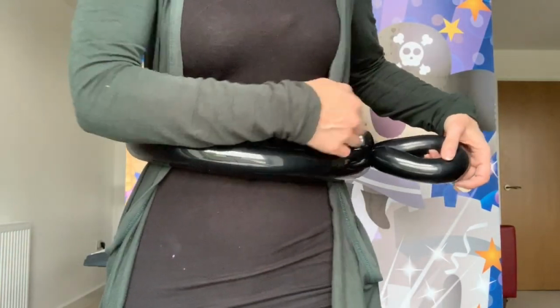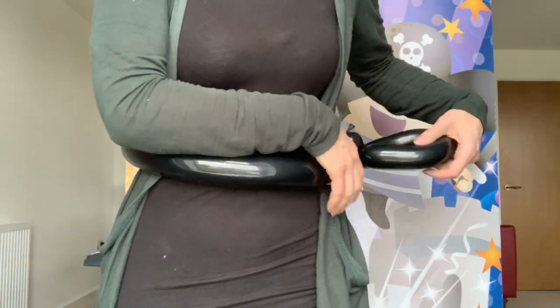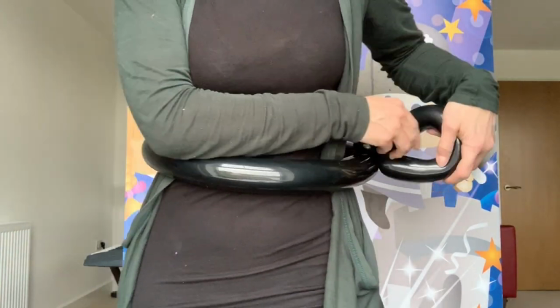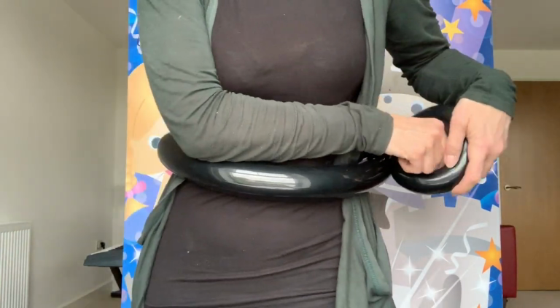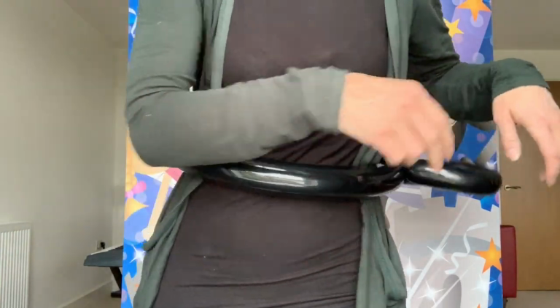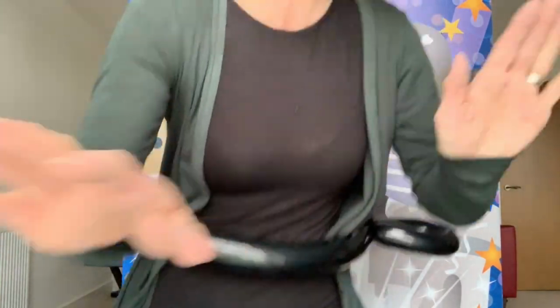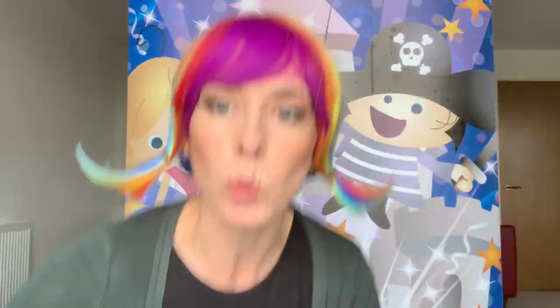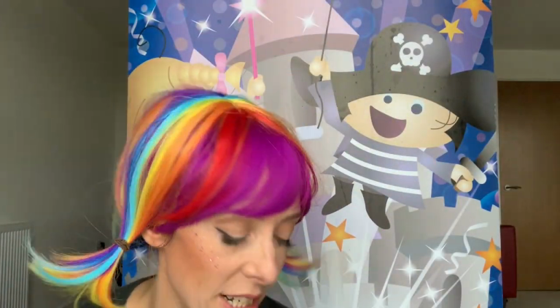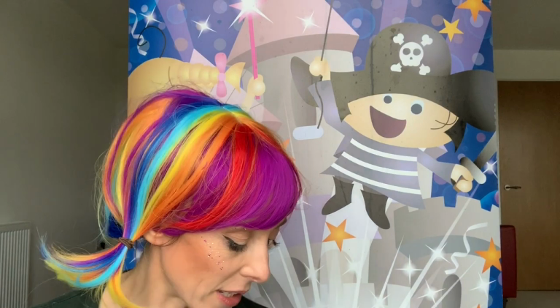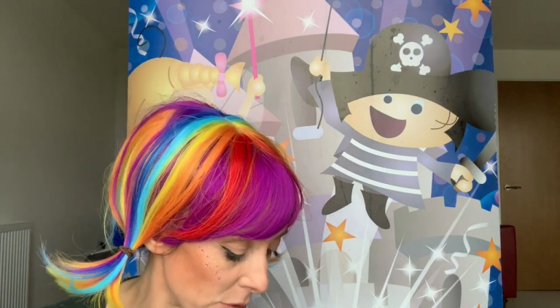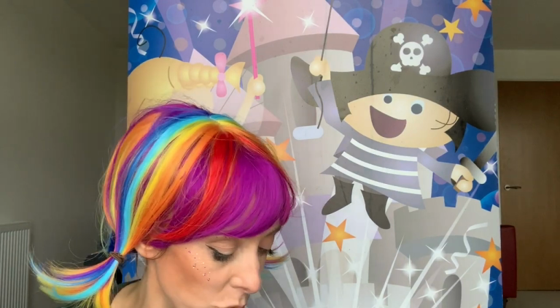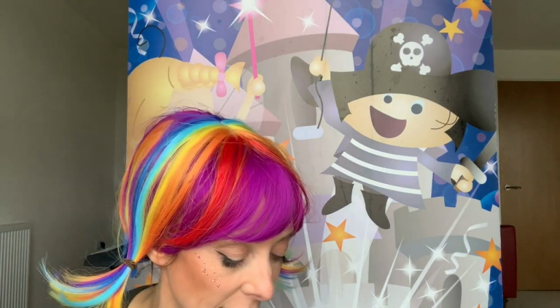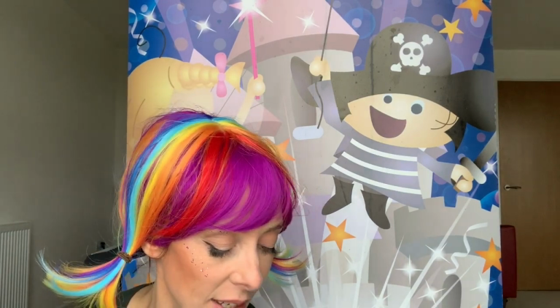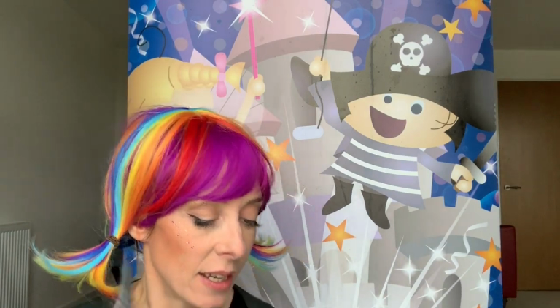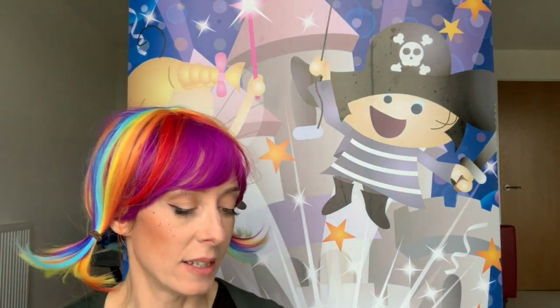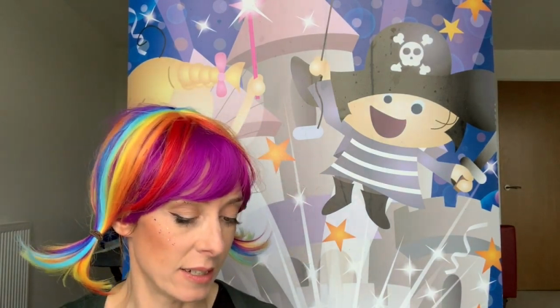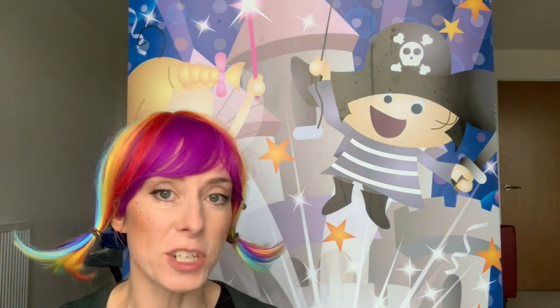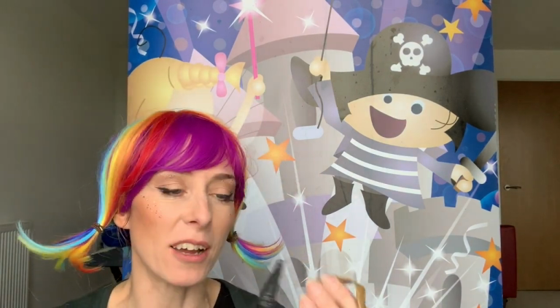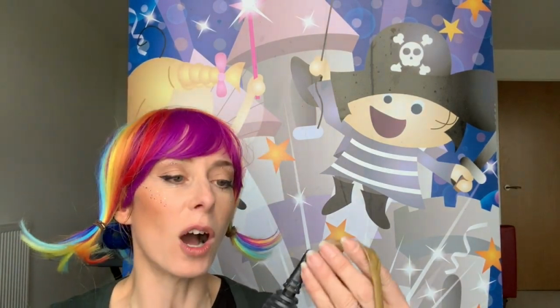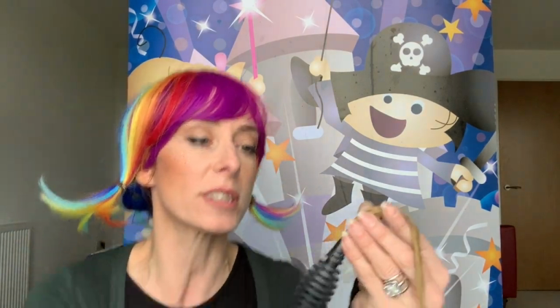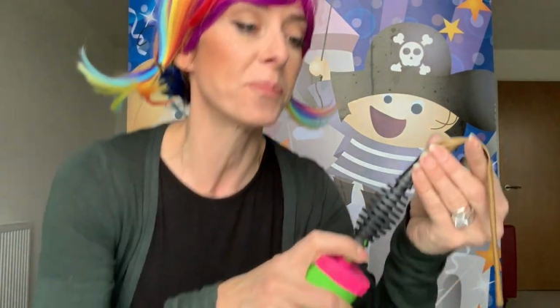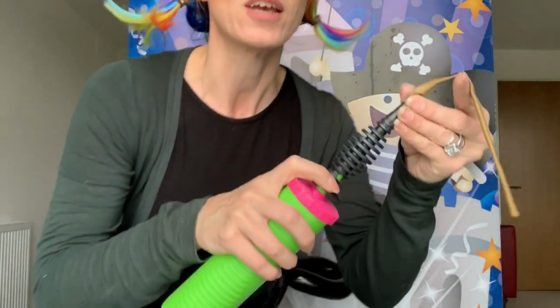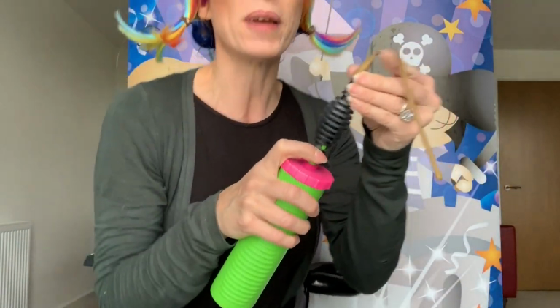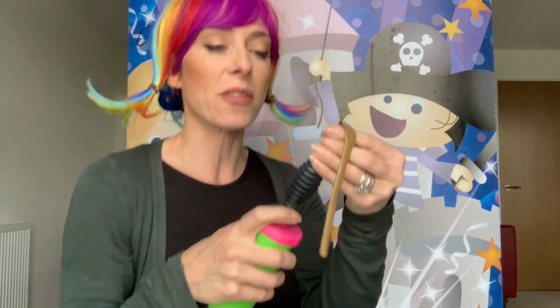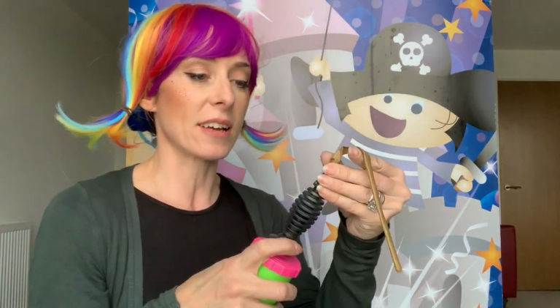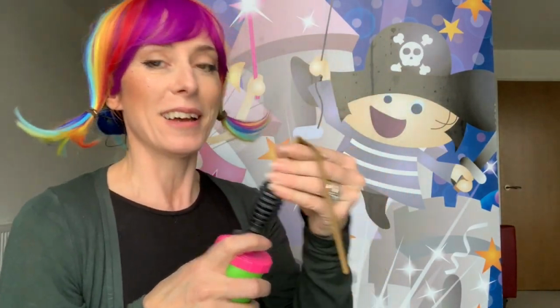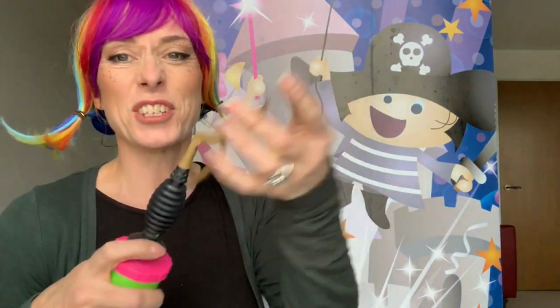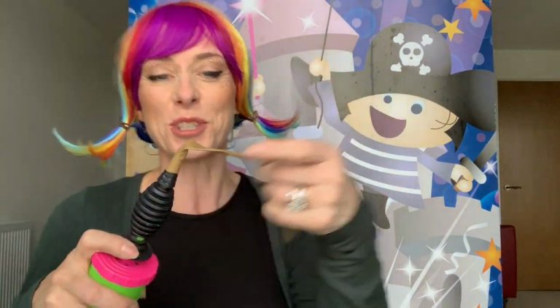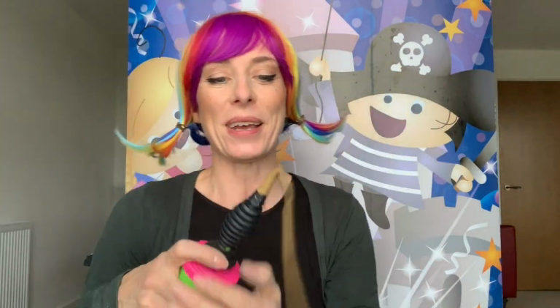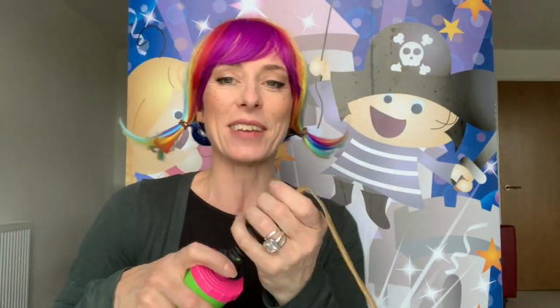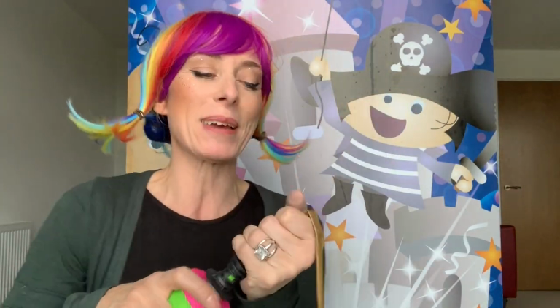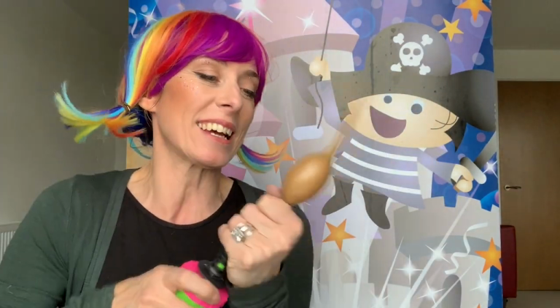So of course, if we have a balloon sword, let's make a balloon sword quickly — or a dagger. I've got a bit here that is just a short bit, so yeah, let's make a dagger.